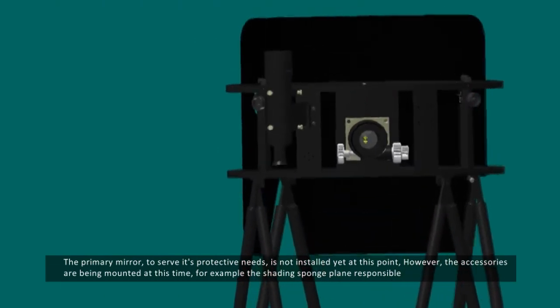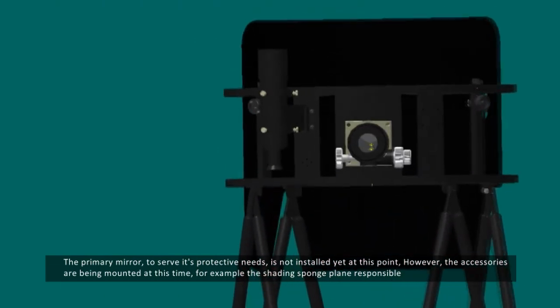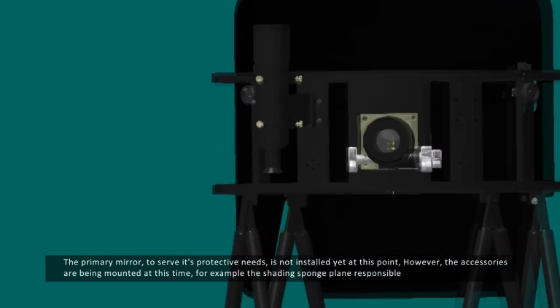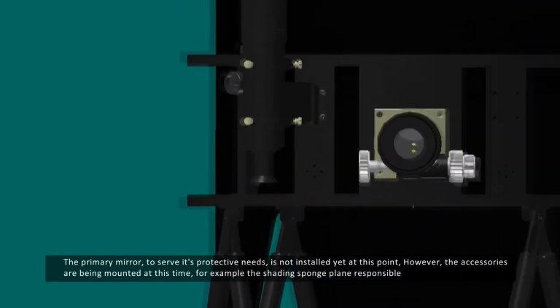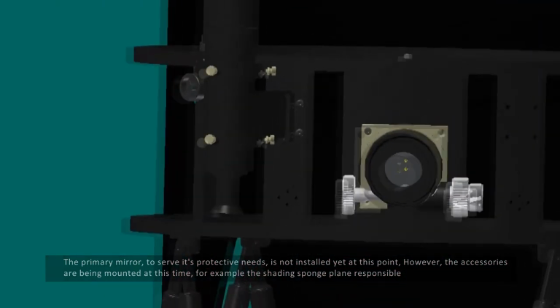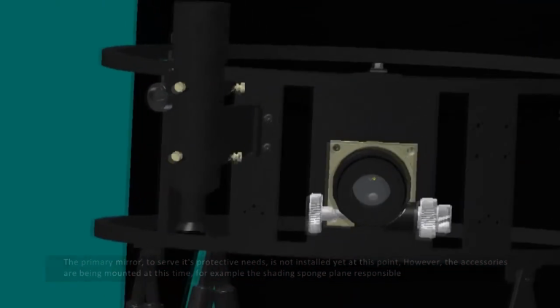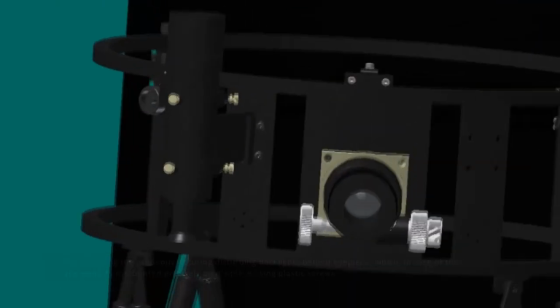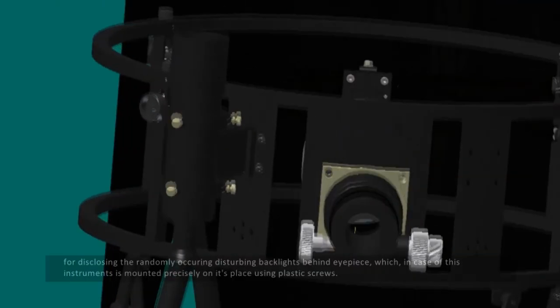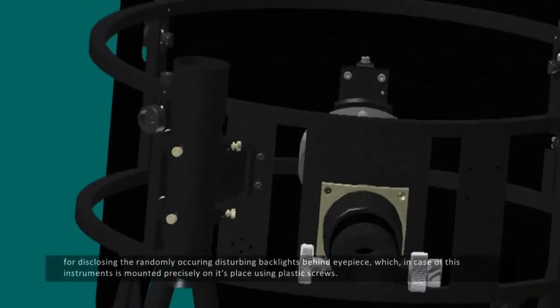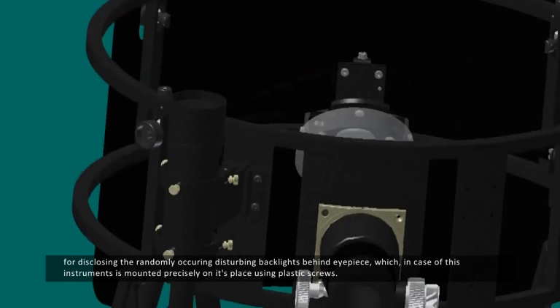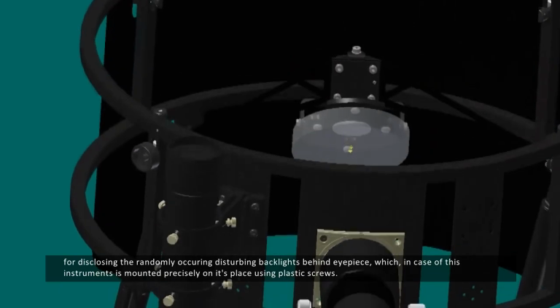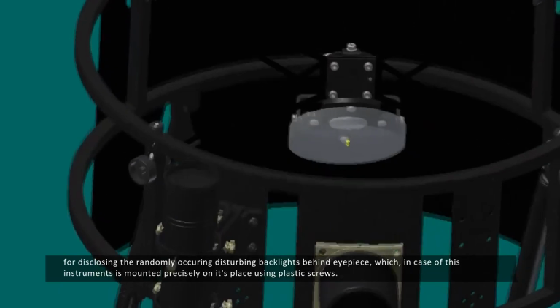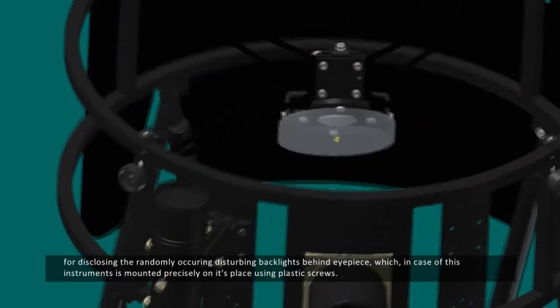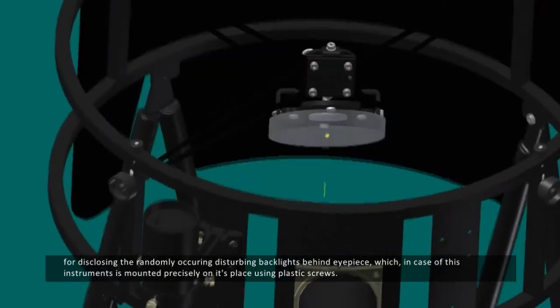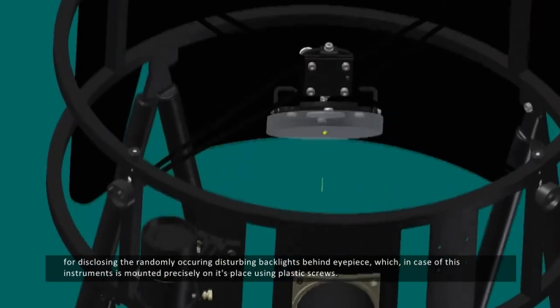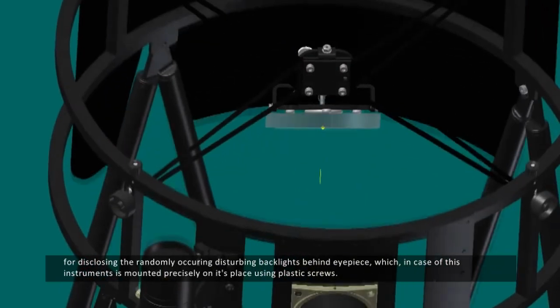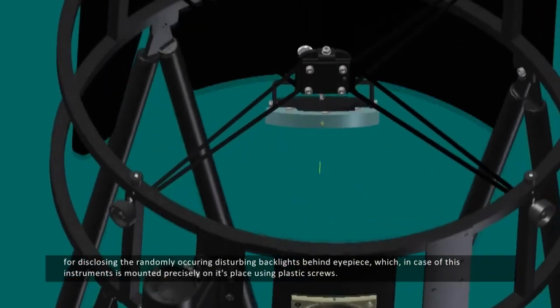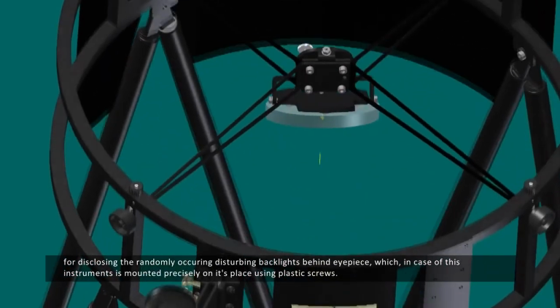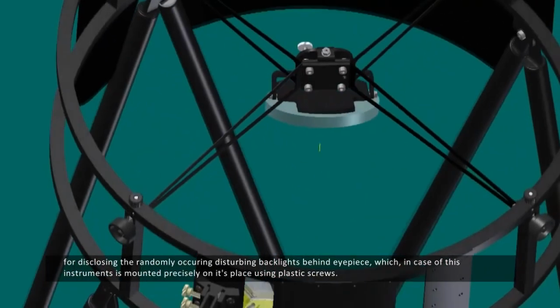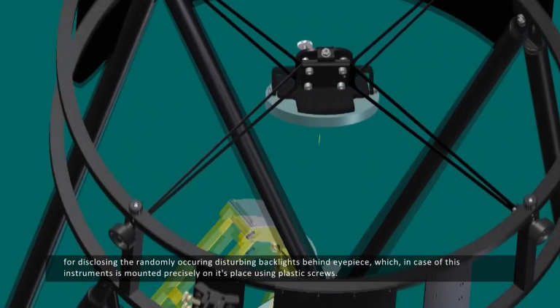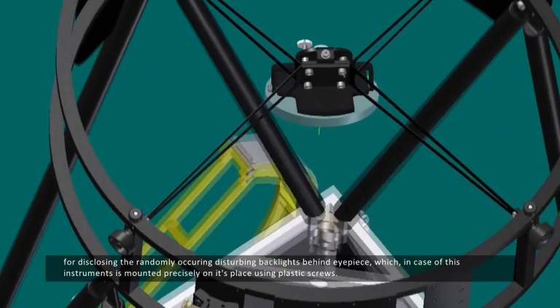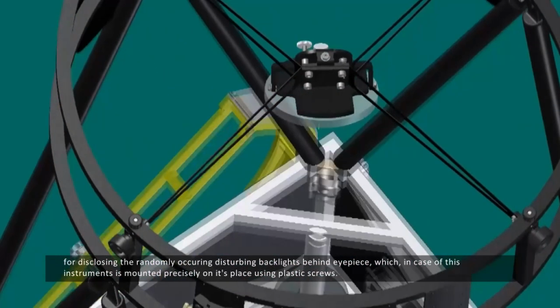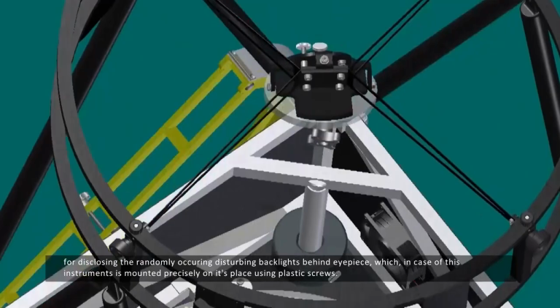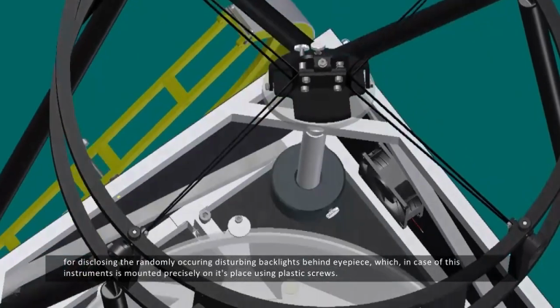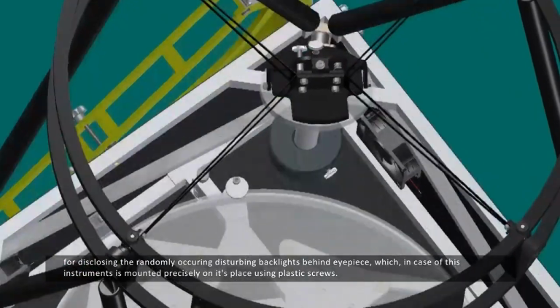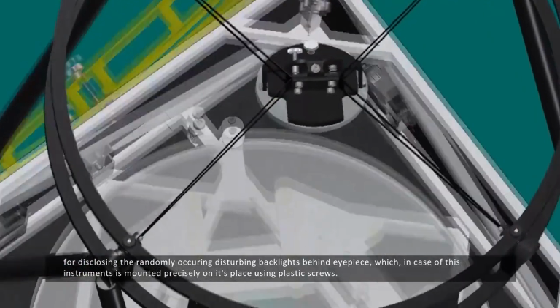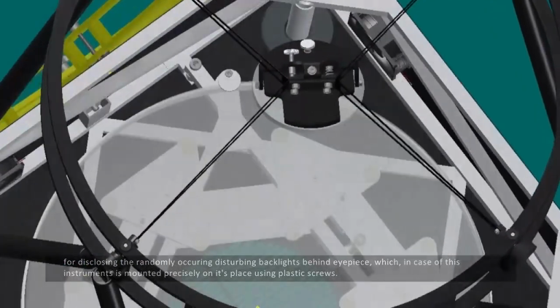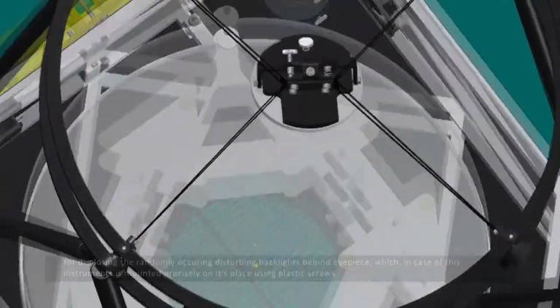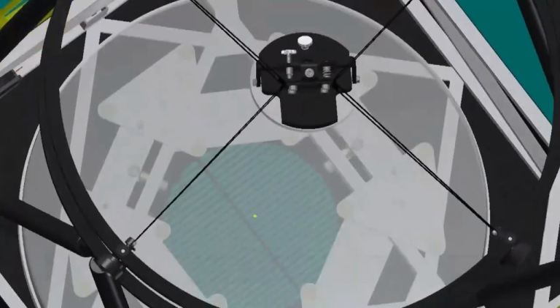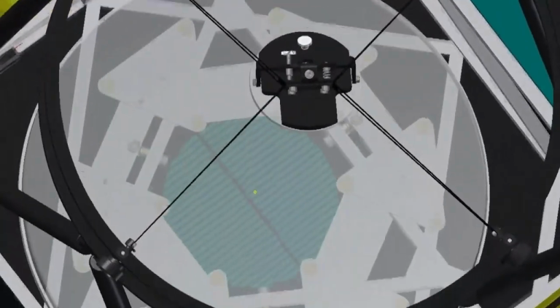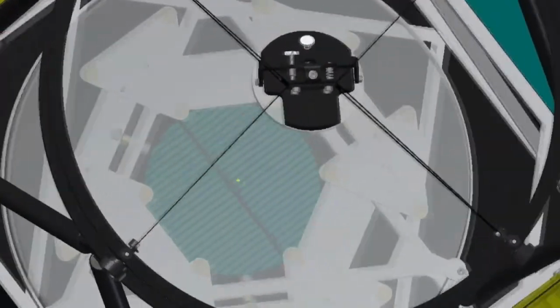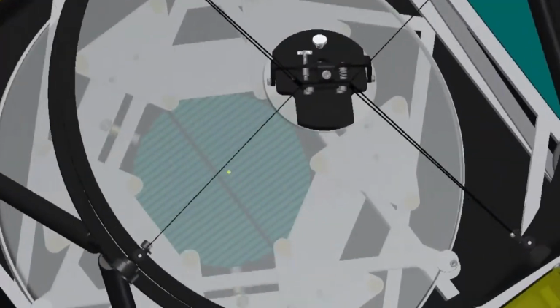For example, the shading sponge plane, responsible for blocking the randomly occurring disturbing backlight behind the eyepiece, which in case of this instrument is mounted precisely on its place using plastic screws.